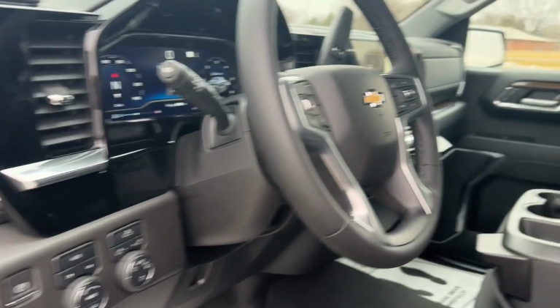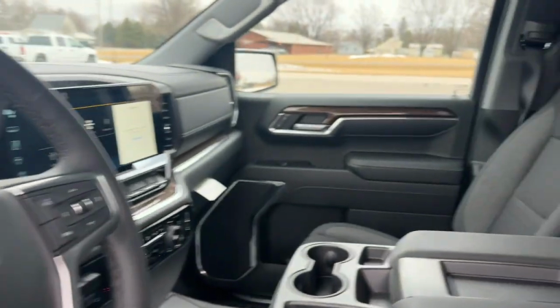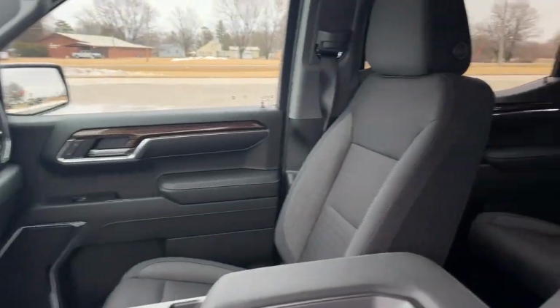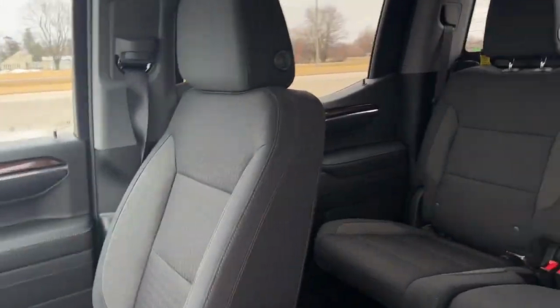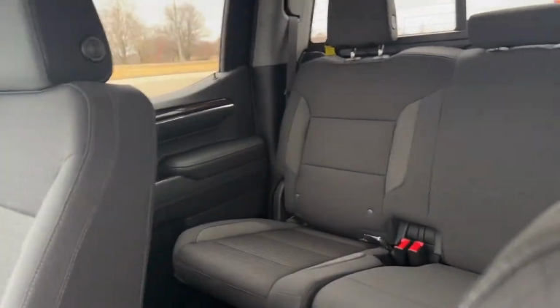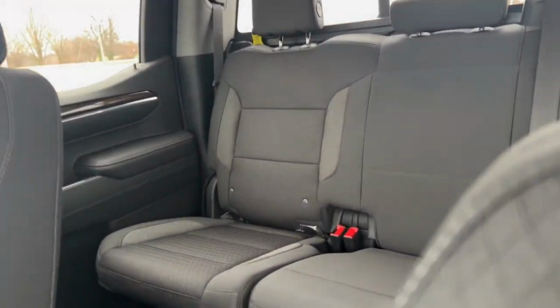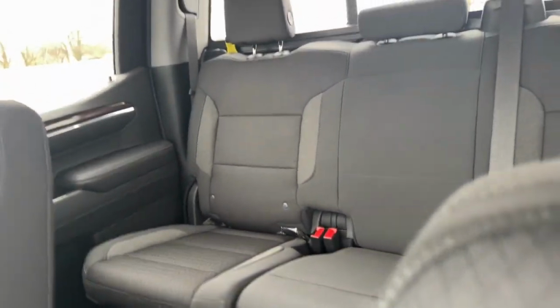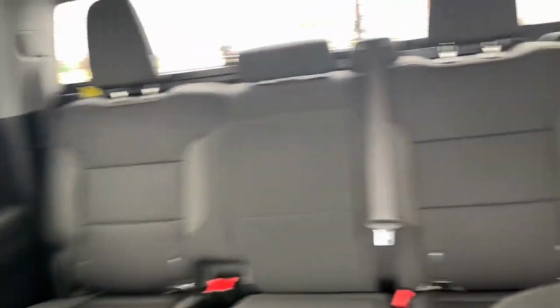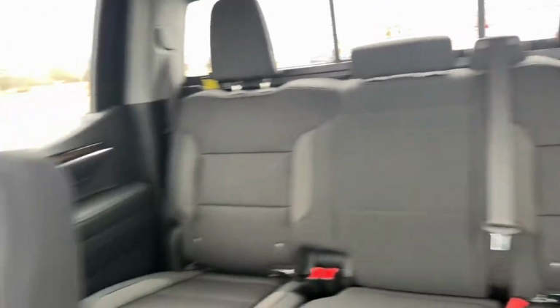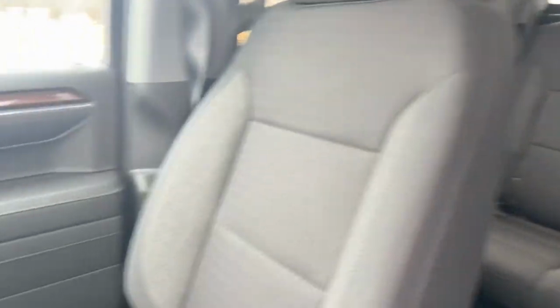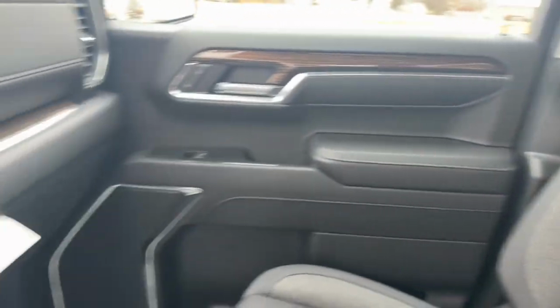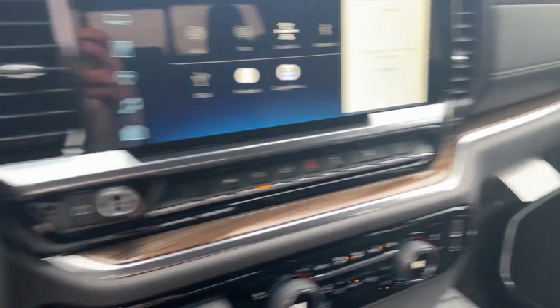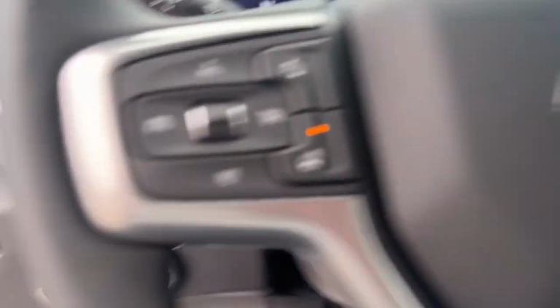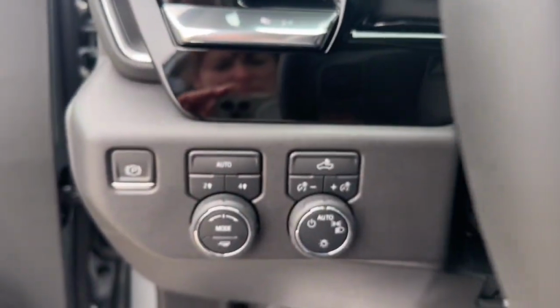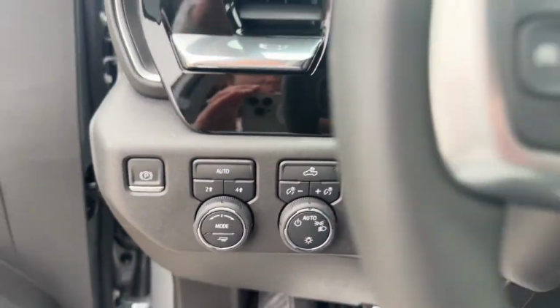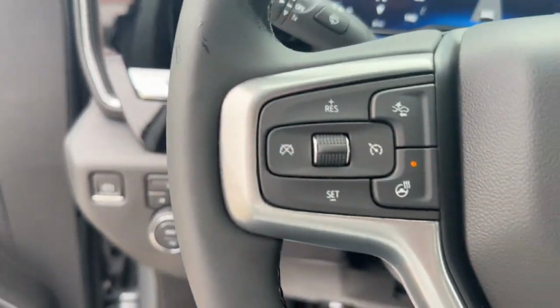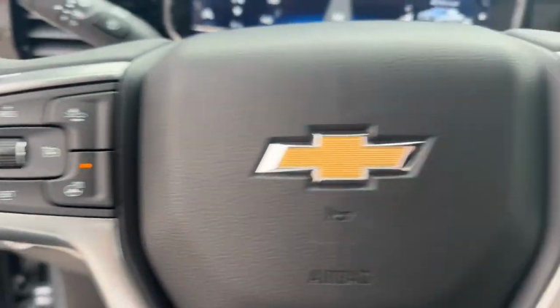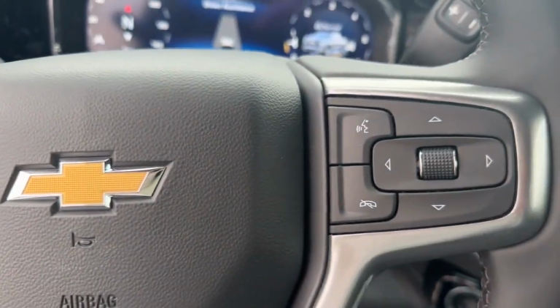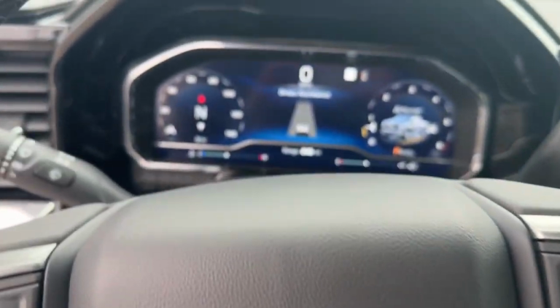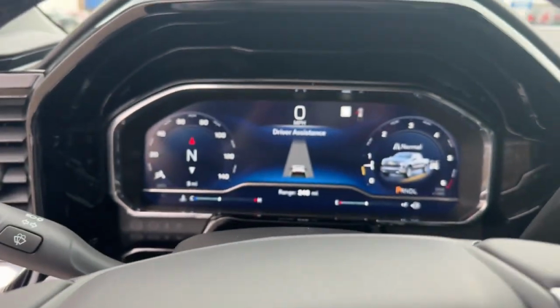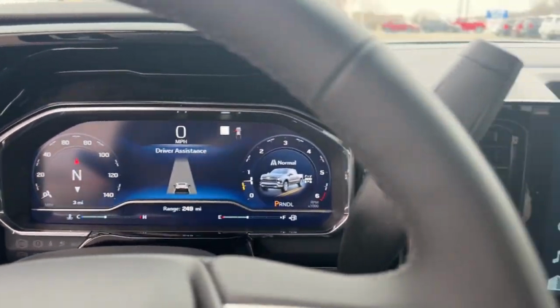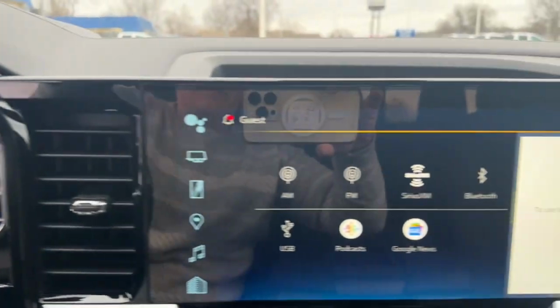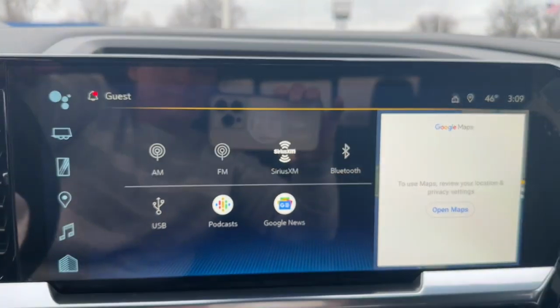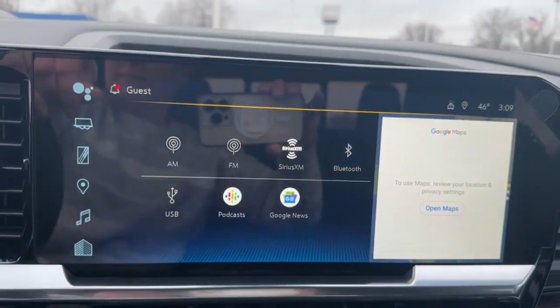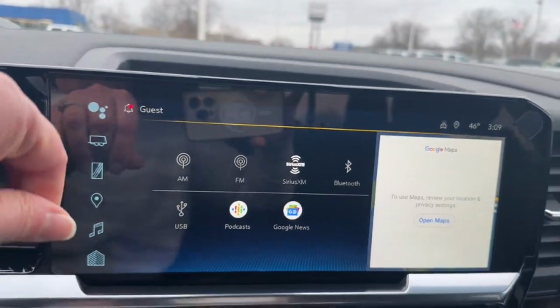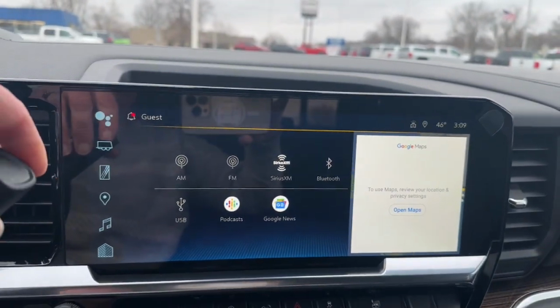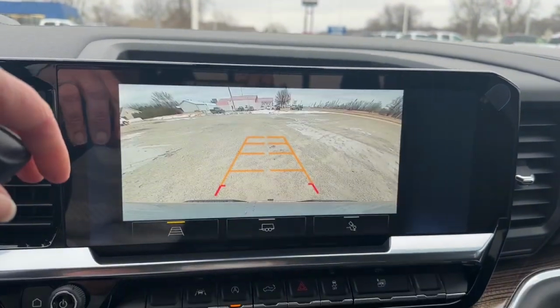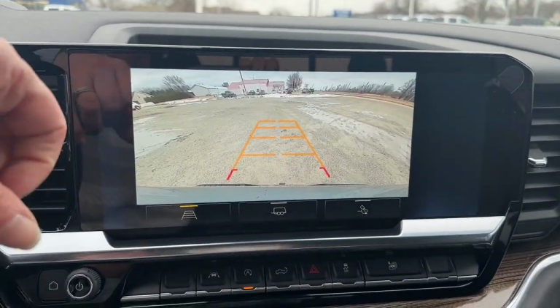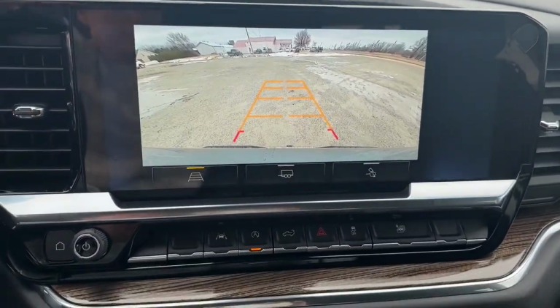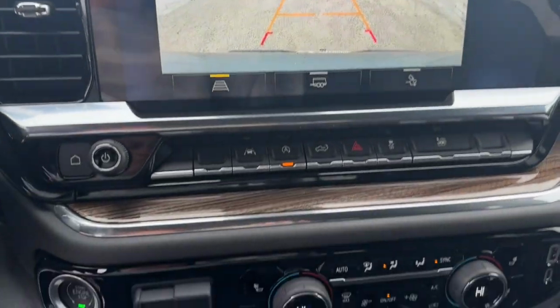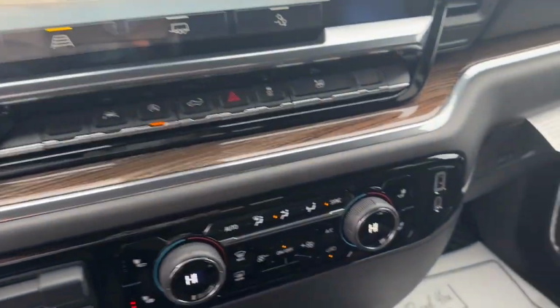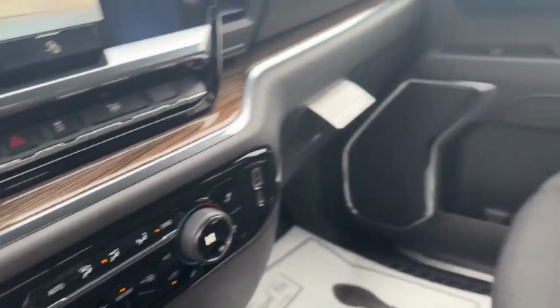Its smooth, agile ride keeps you comfortable while its rugged strength gets the job done. These are just some of the great options this vehicle comes with: Apple CarPlay and/or Android Auto, keyless entry, heated driver seat, and a premium sound system.